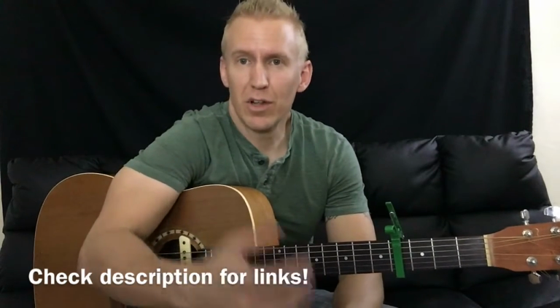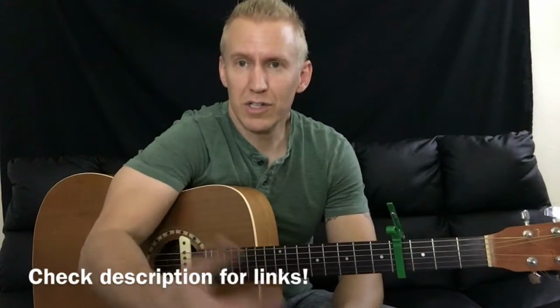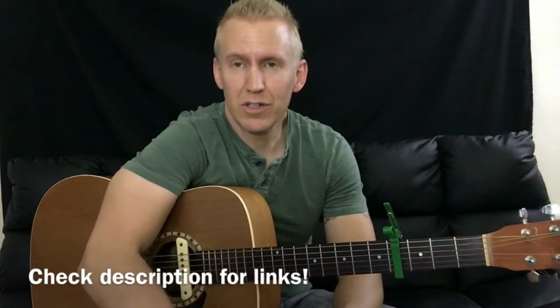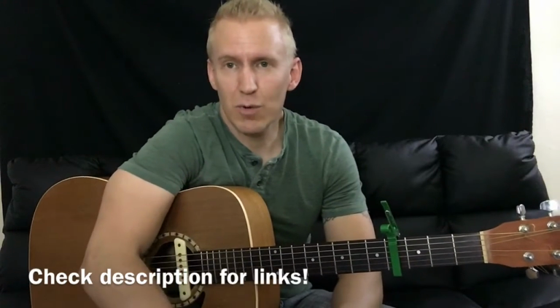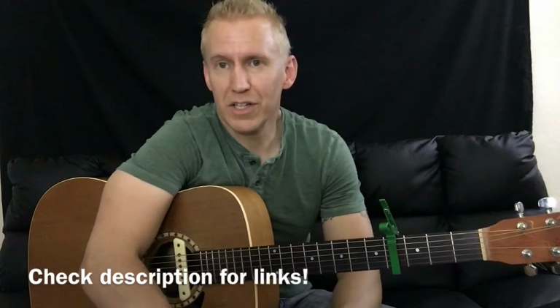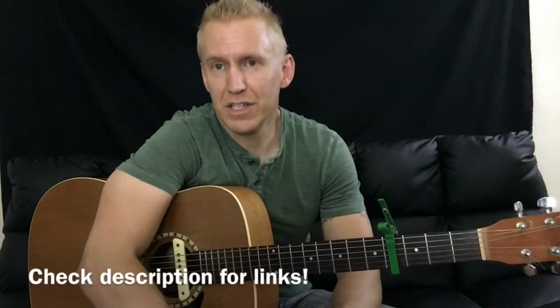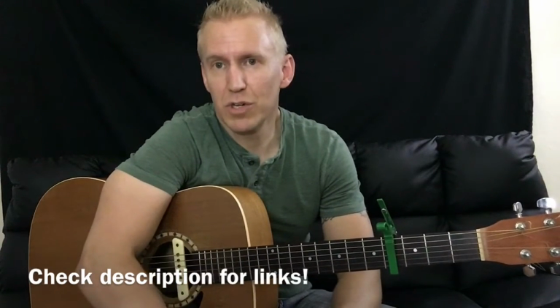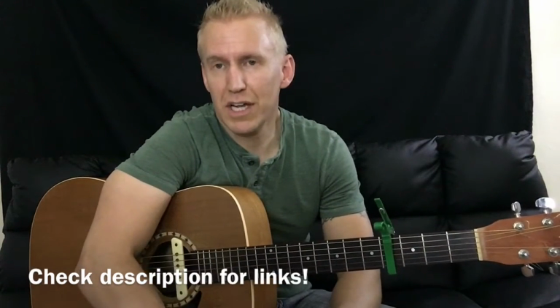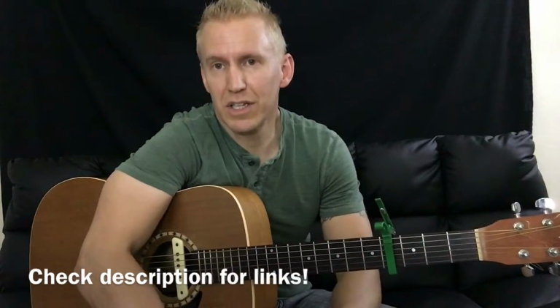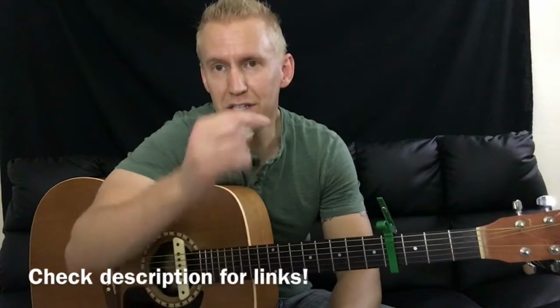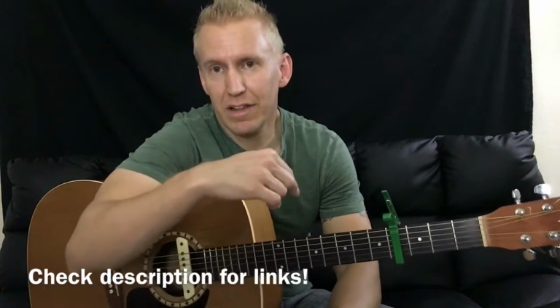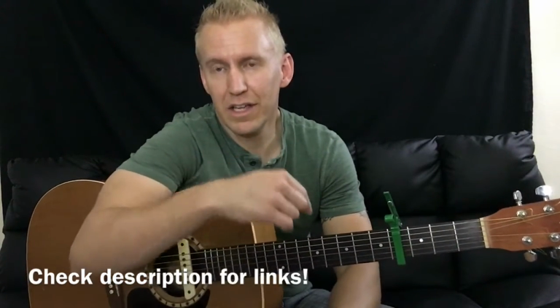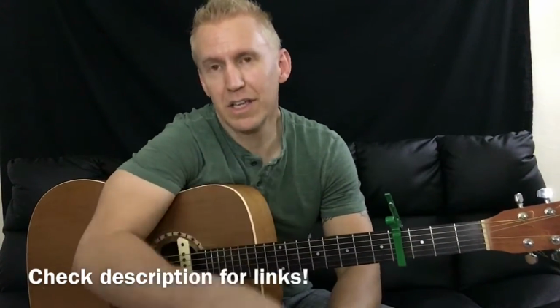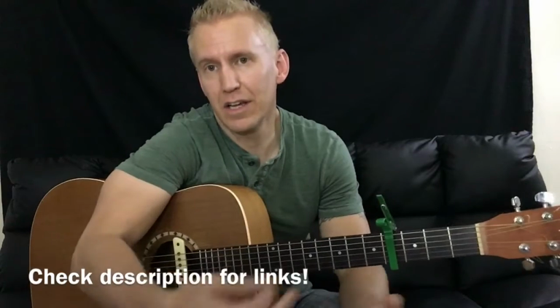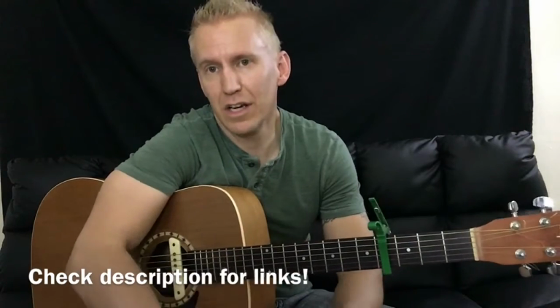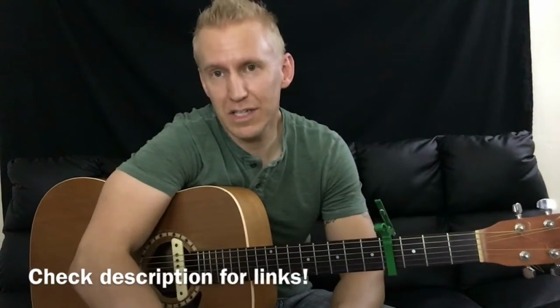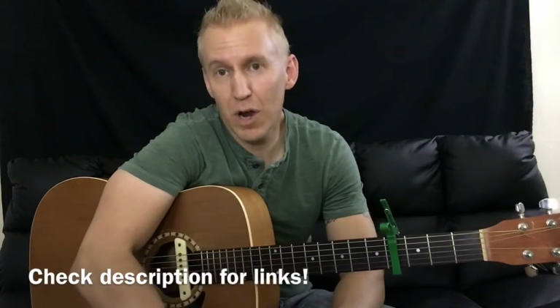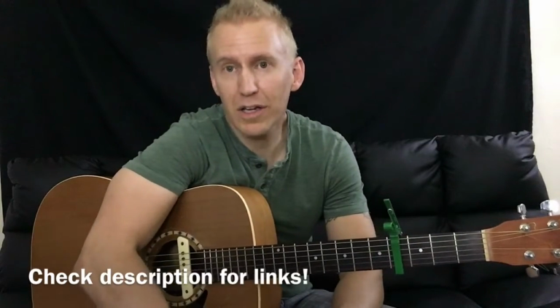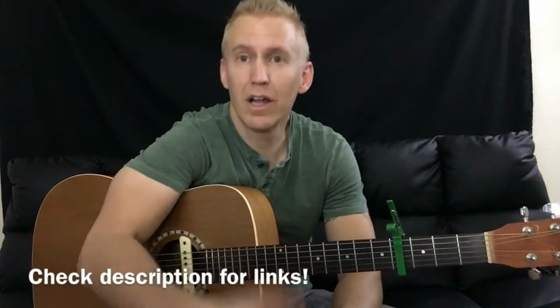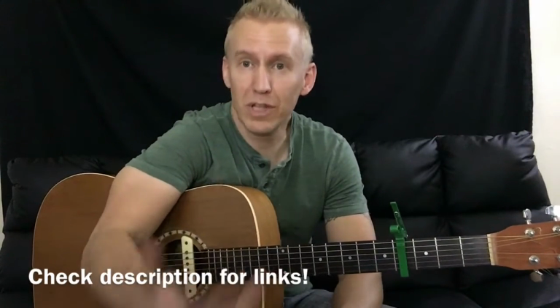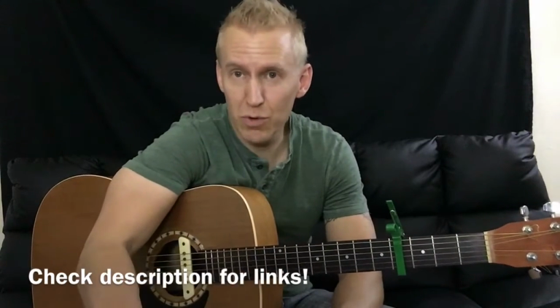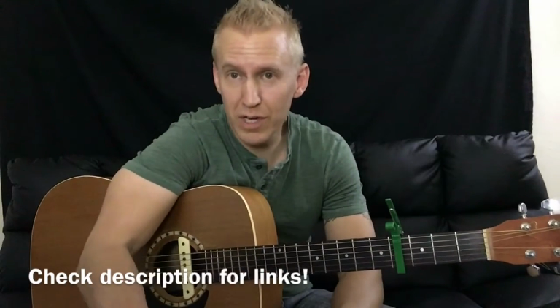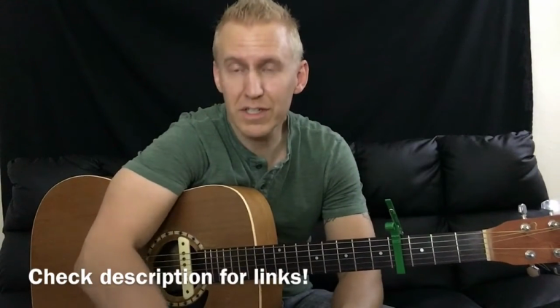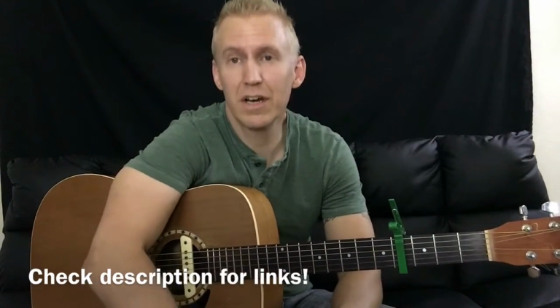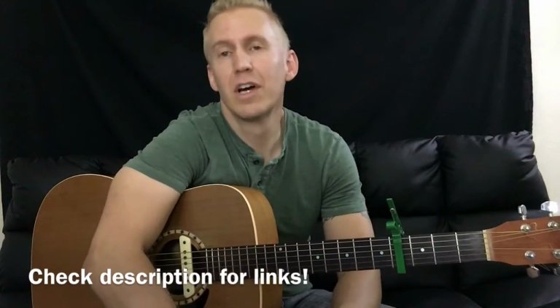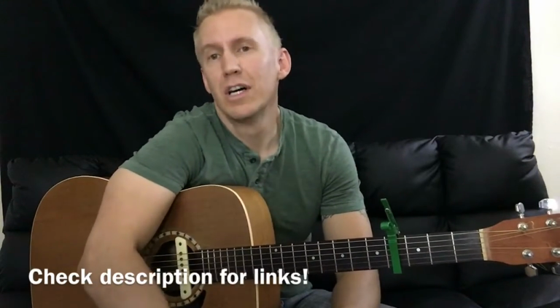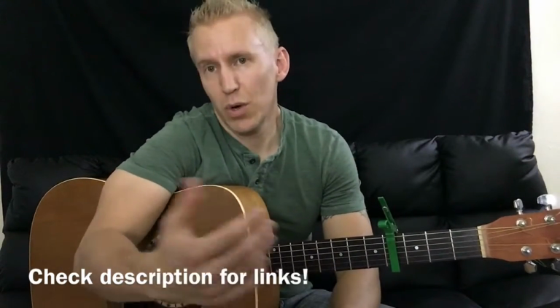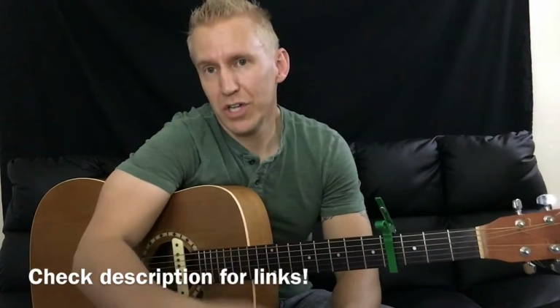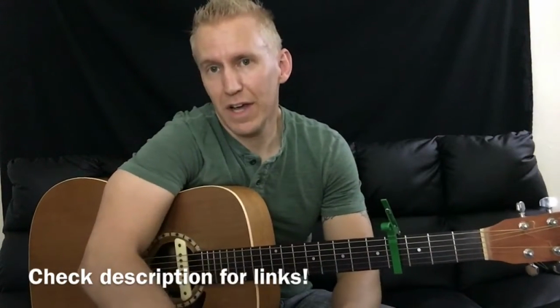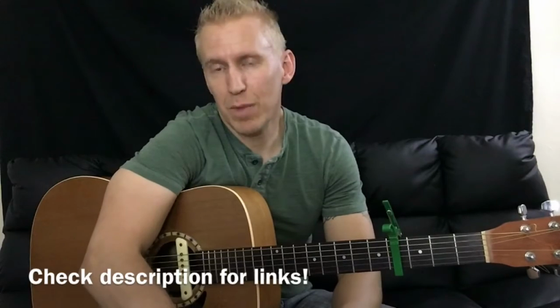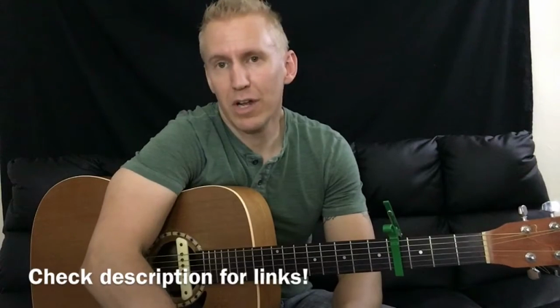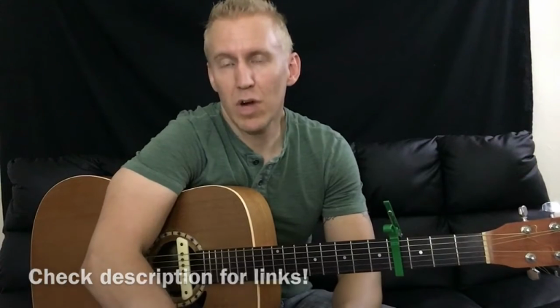Another one is called Stairway to Lesson, which has lessons like this and a lot of classic rock and a lot of really cool riffs and stuff. Go ahead and check that app out as well.